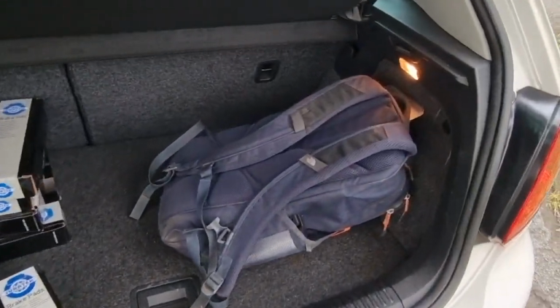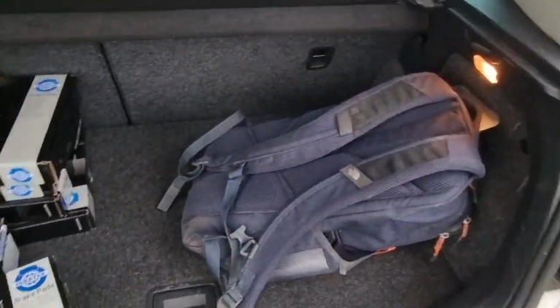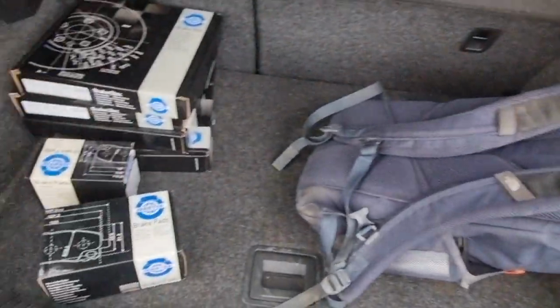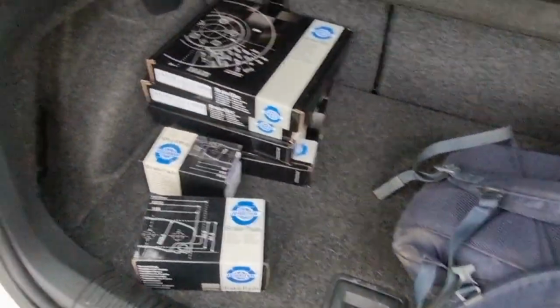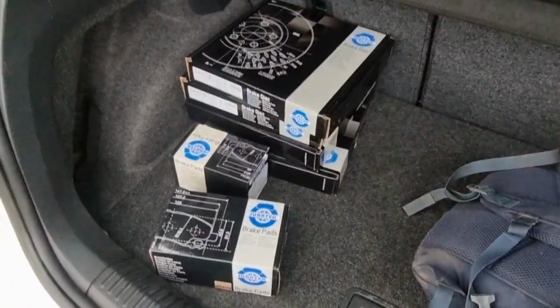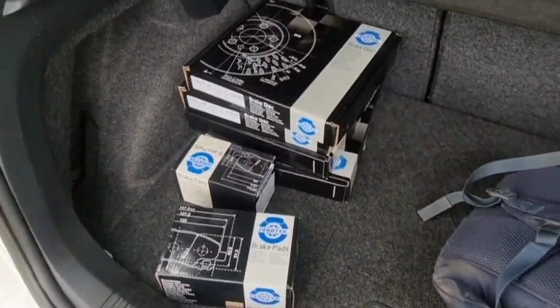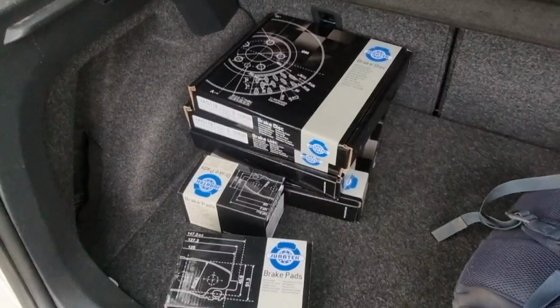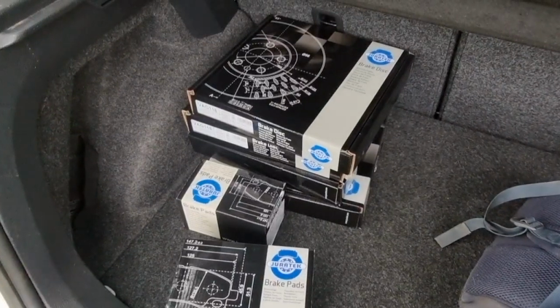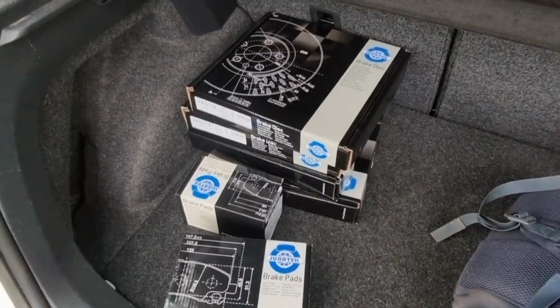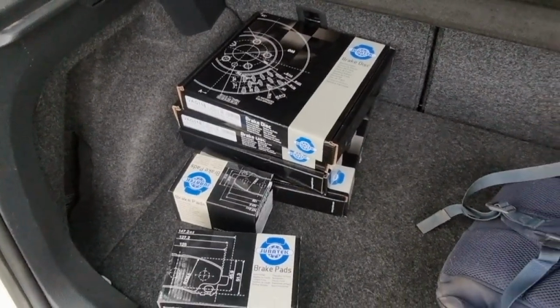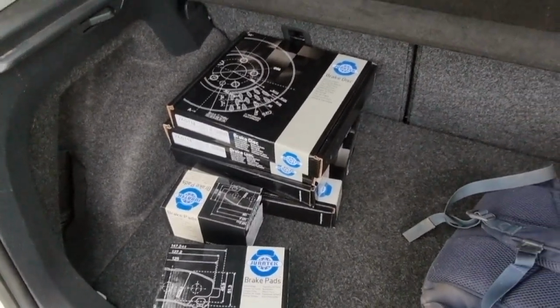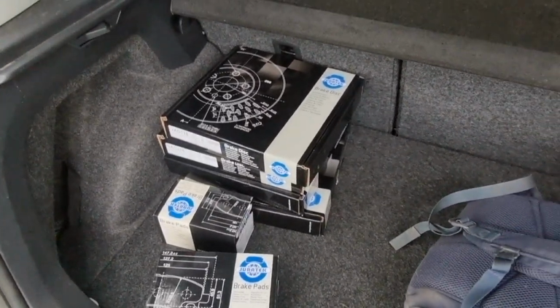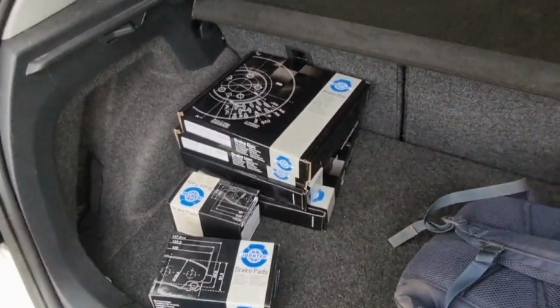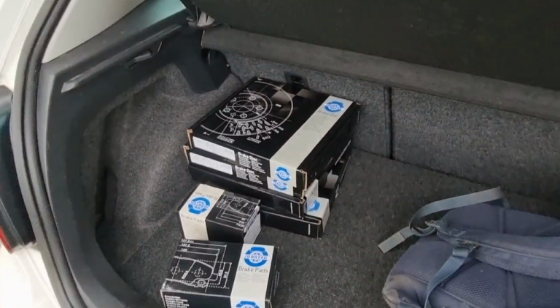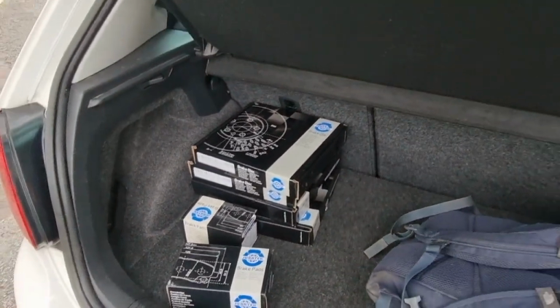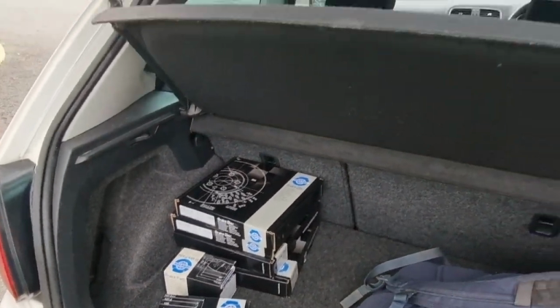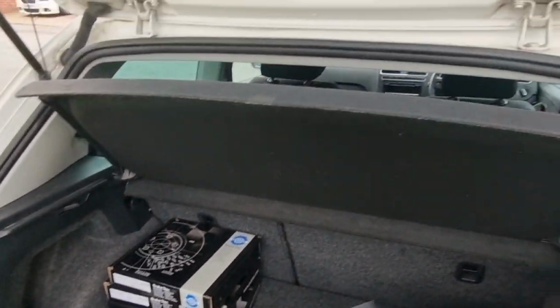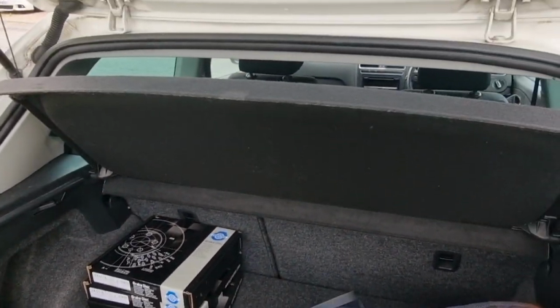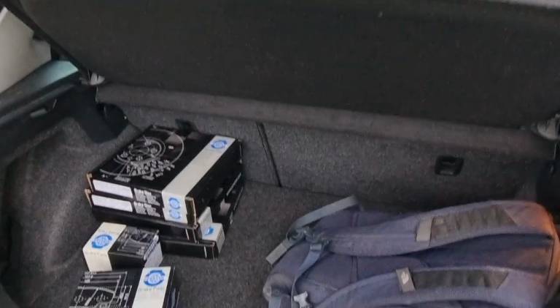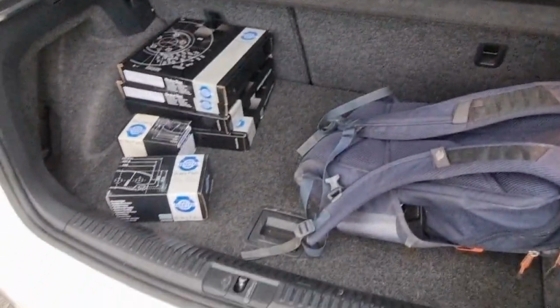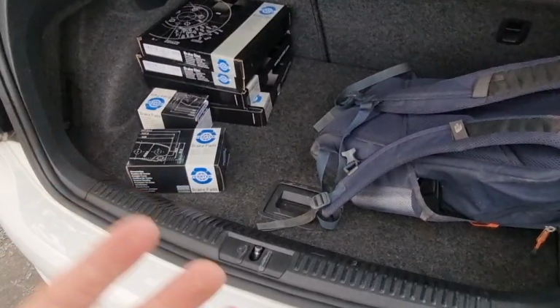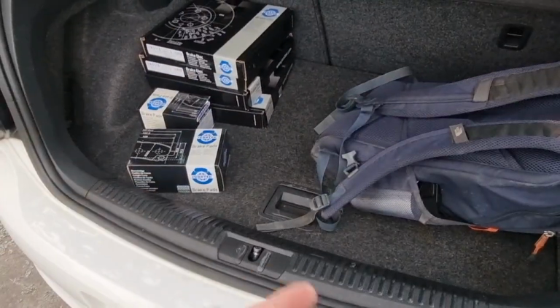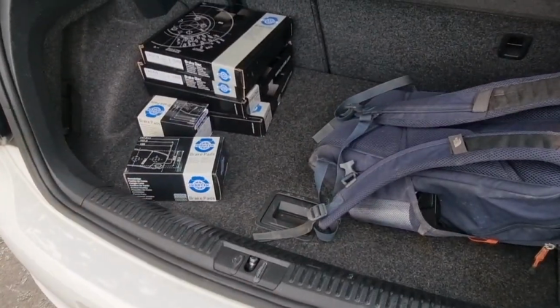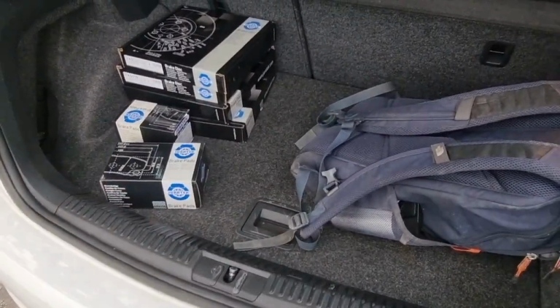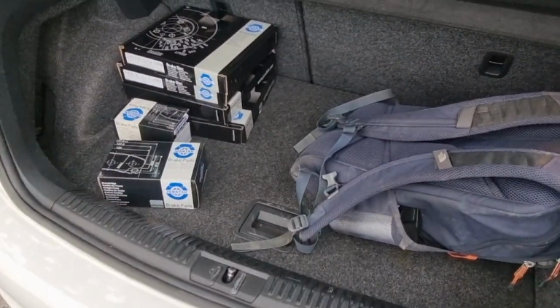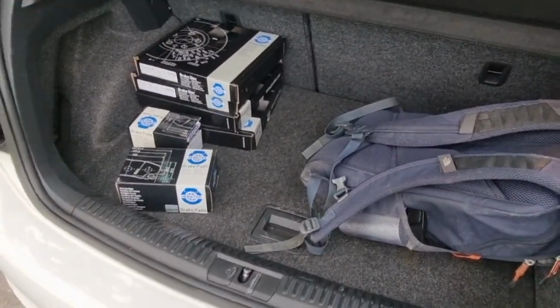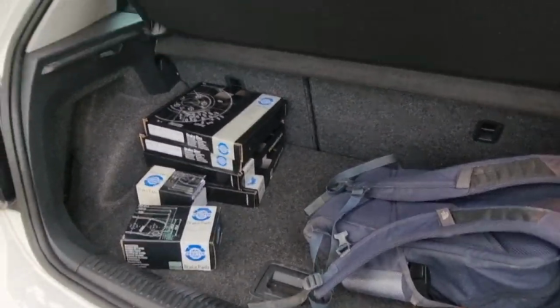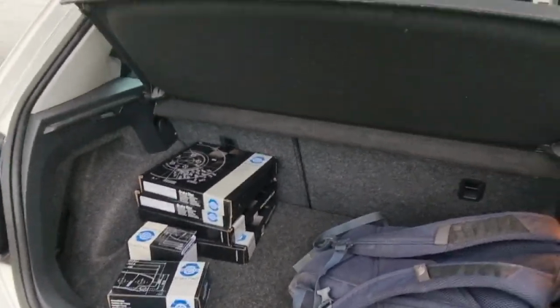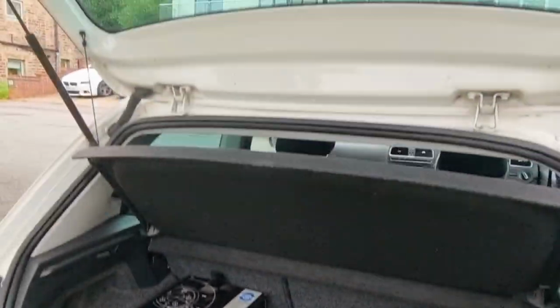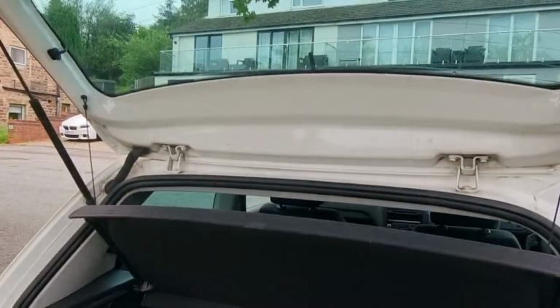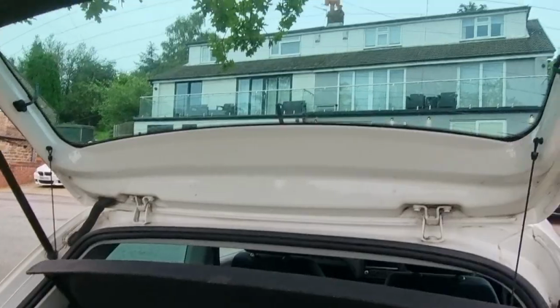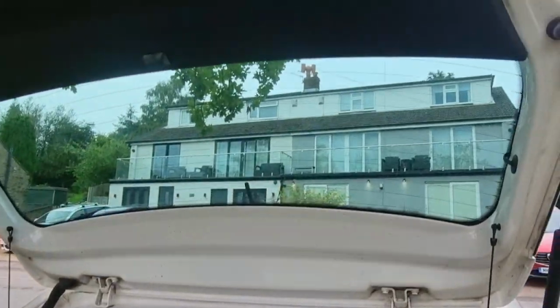Nice spacious boot — just put a bag in here for example. We're having front and rear brake discs and pads done on the vehicle. It's got the parcel shelf, and as per the pictures there is actually a spare wheel underneath with the full kit. Nice and clean.